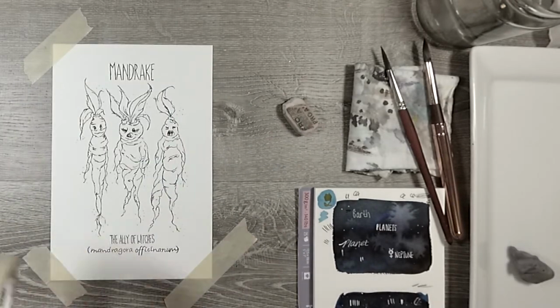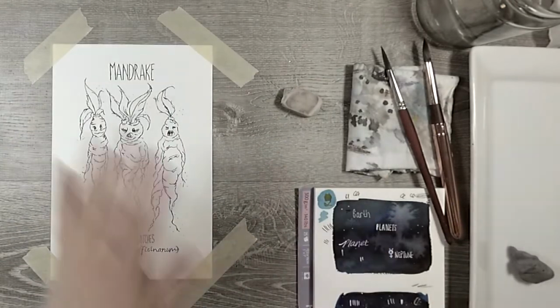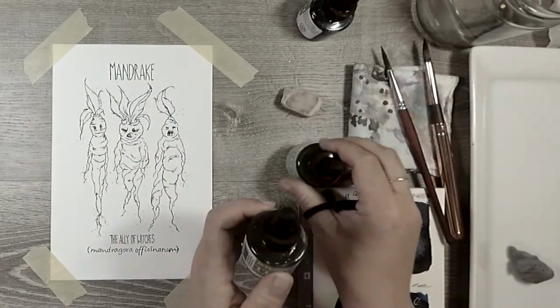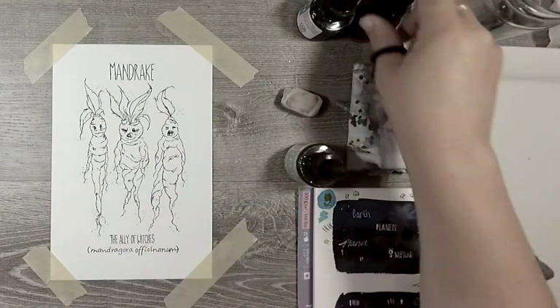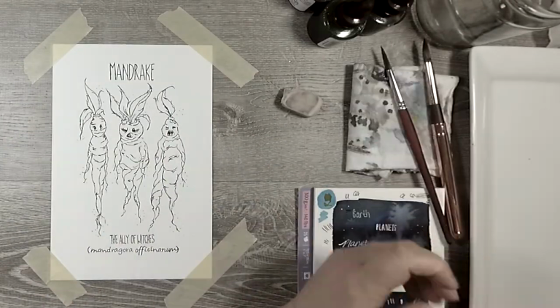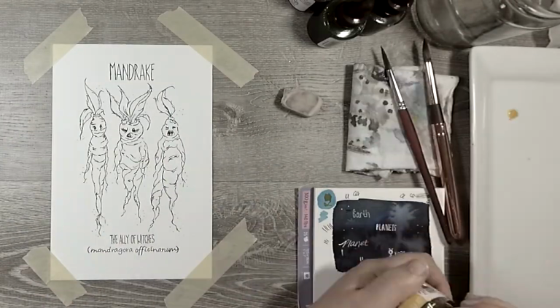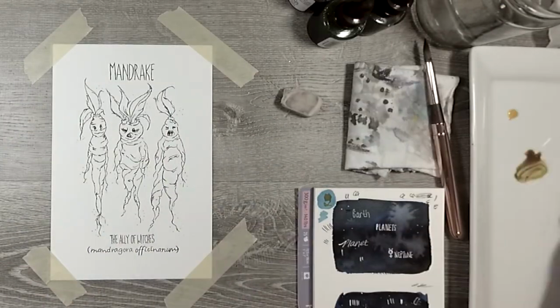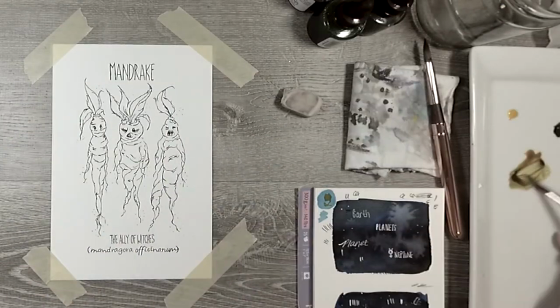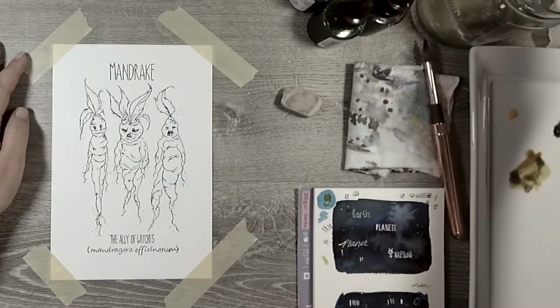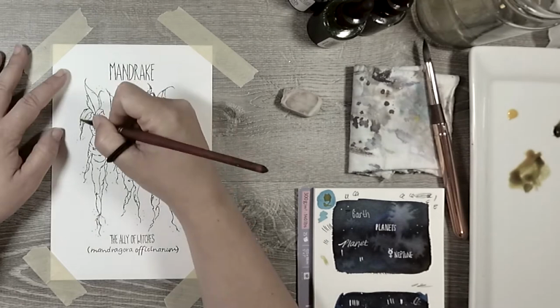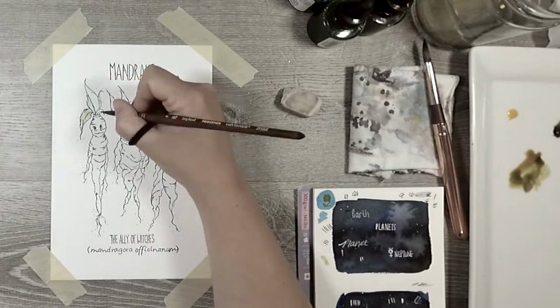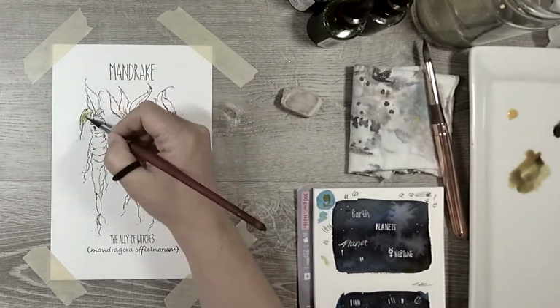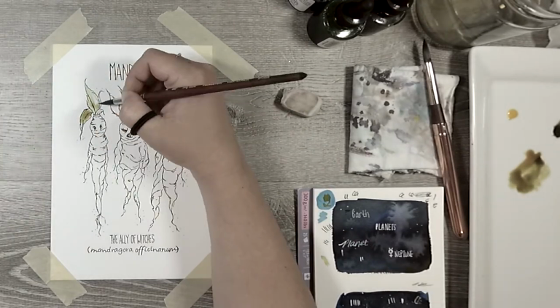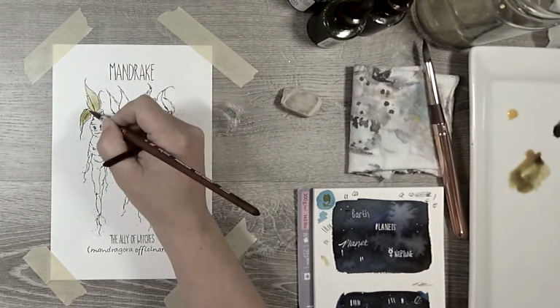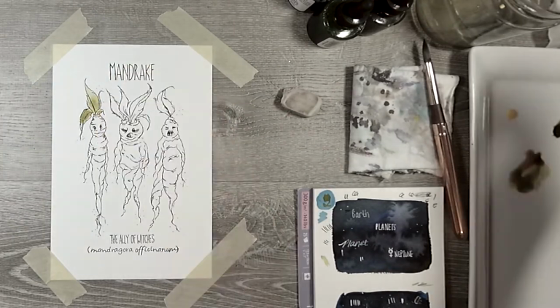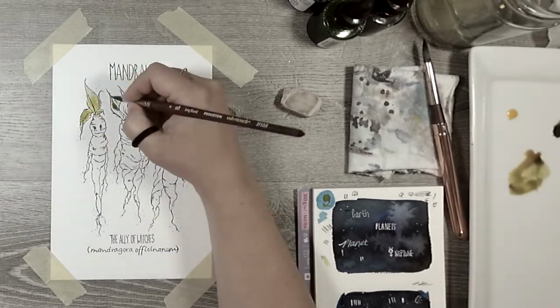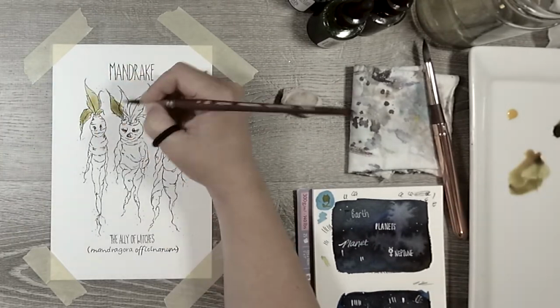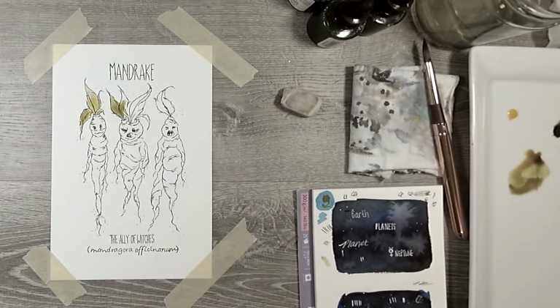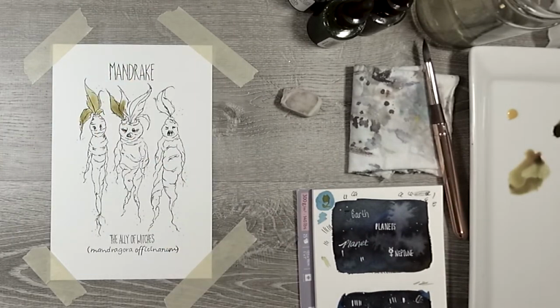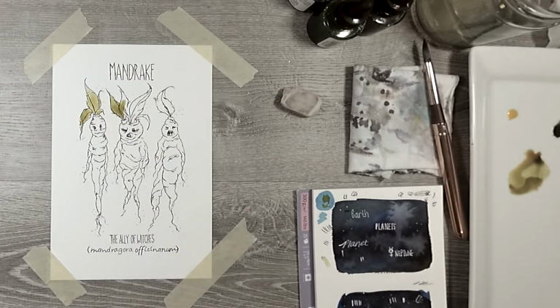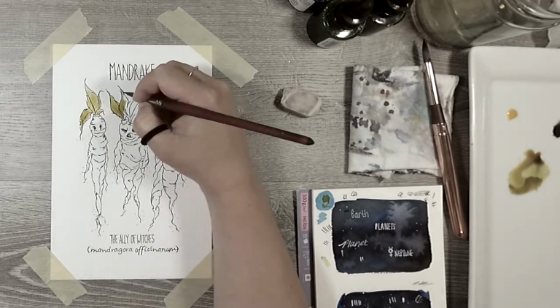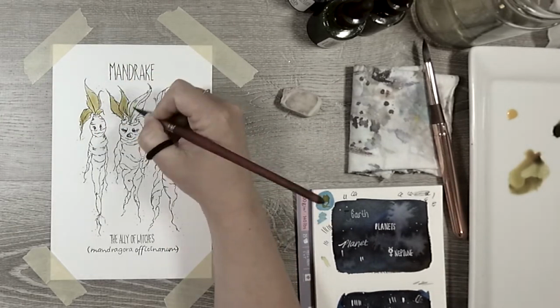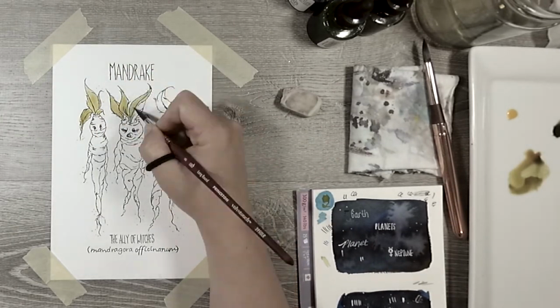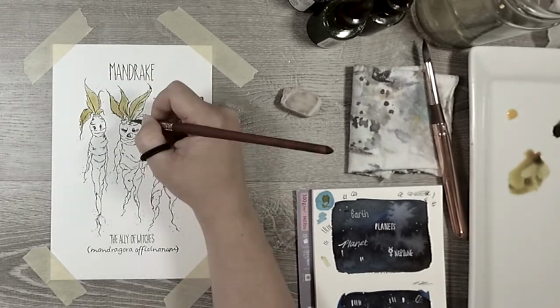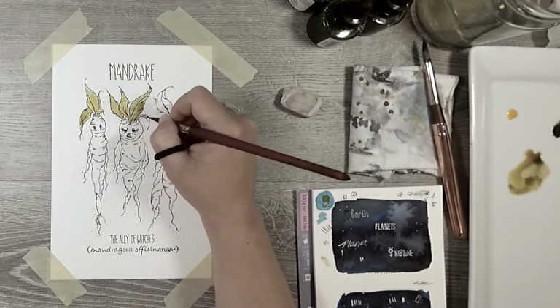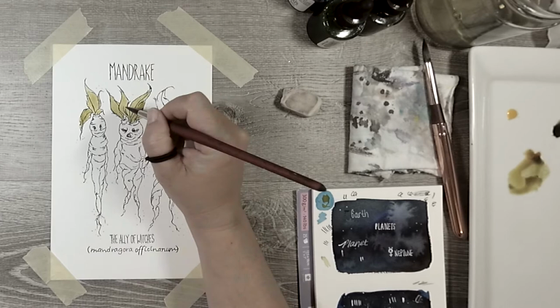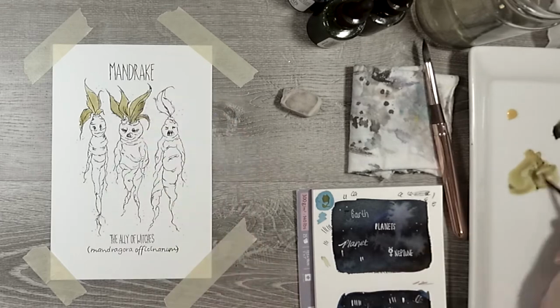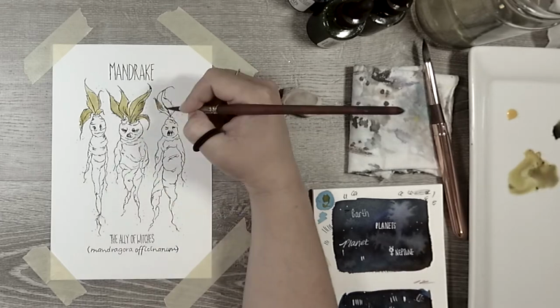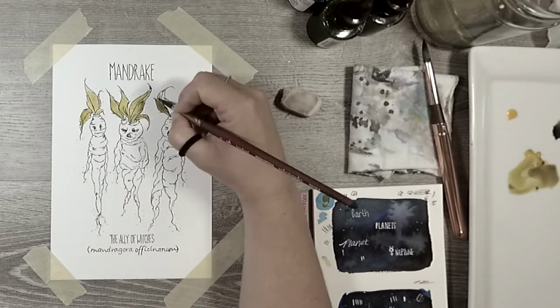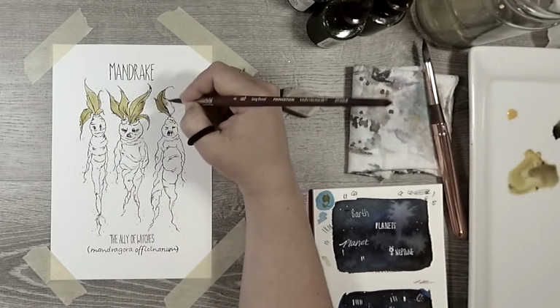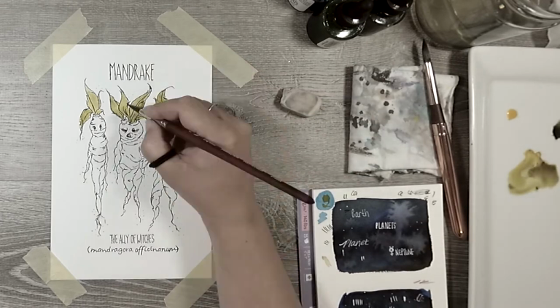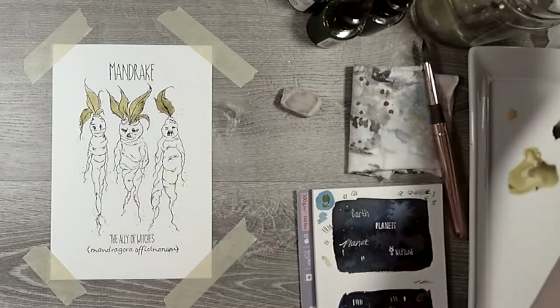I am happy to report that we are so close to the halfway point of this zine, which is very motivating to keep finishing it.